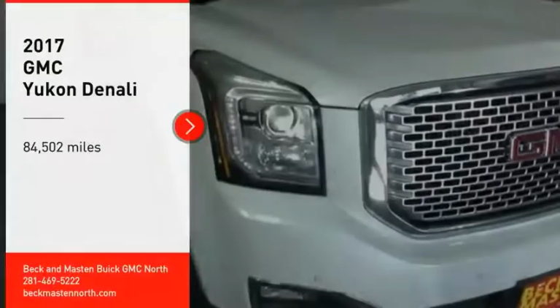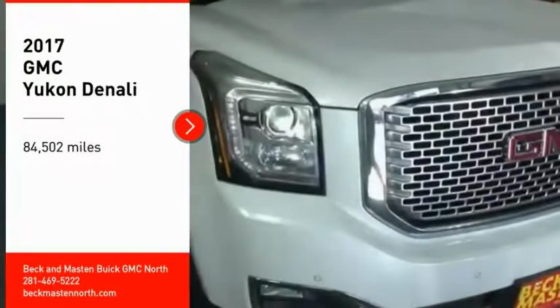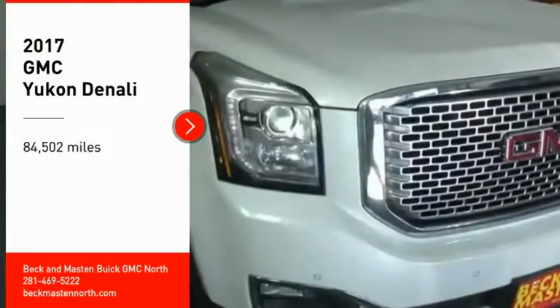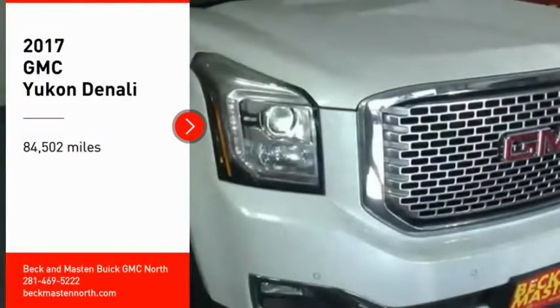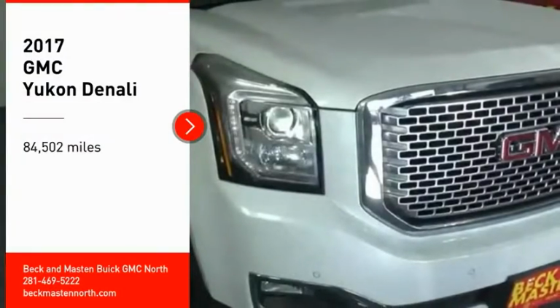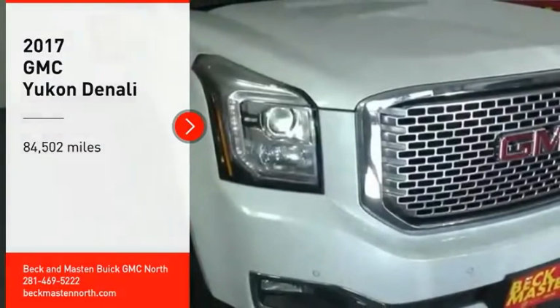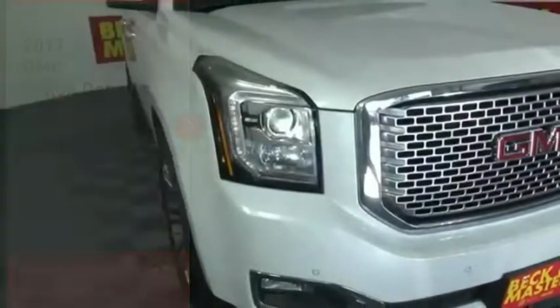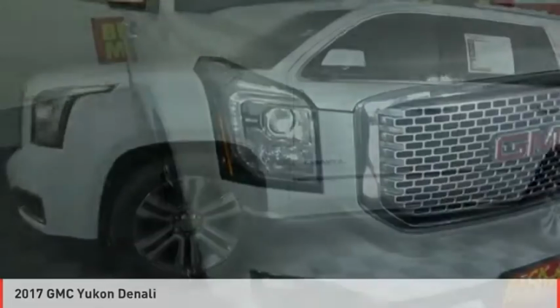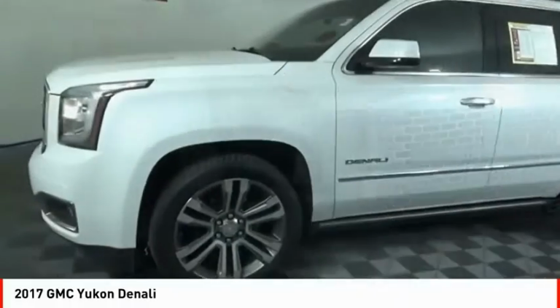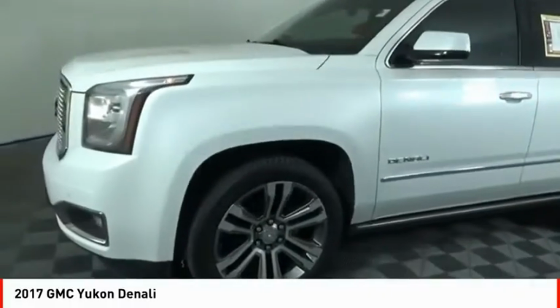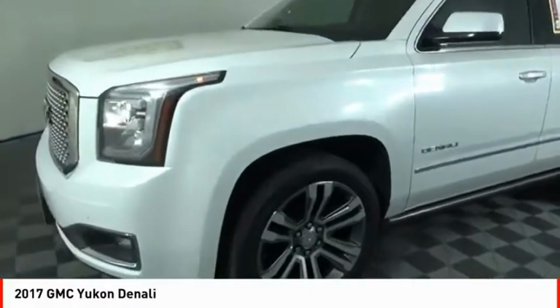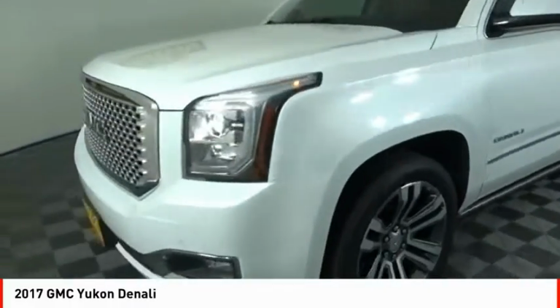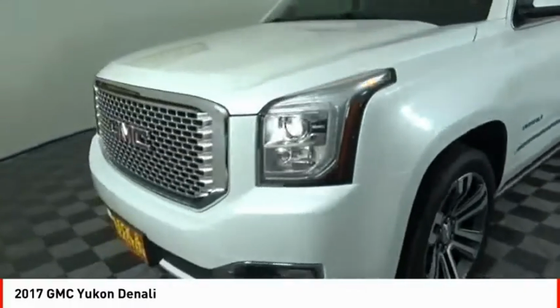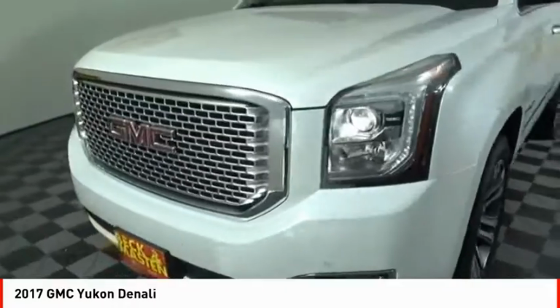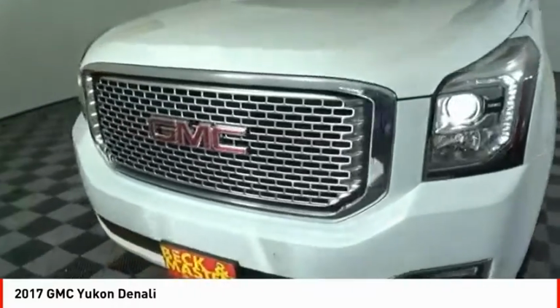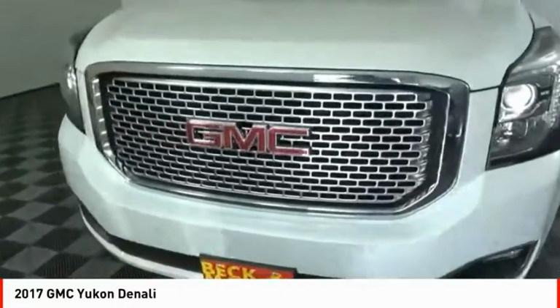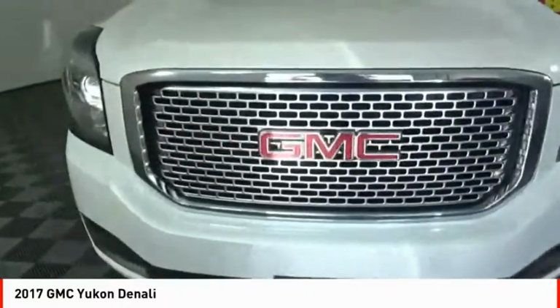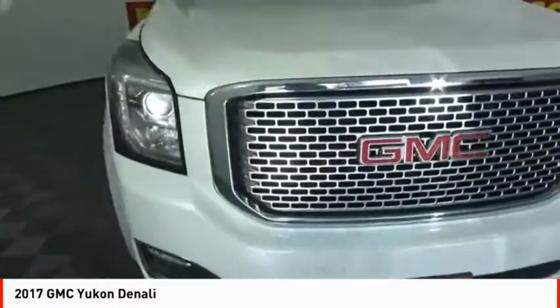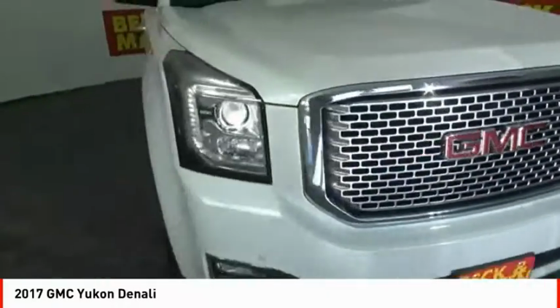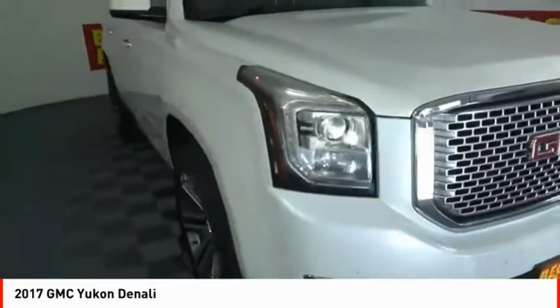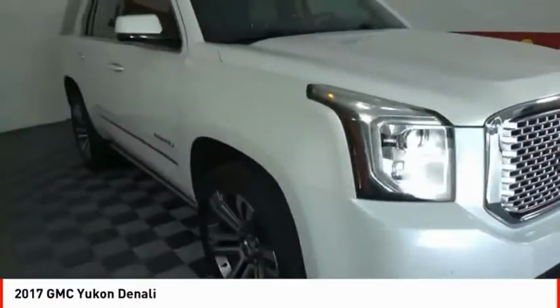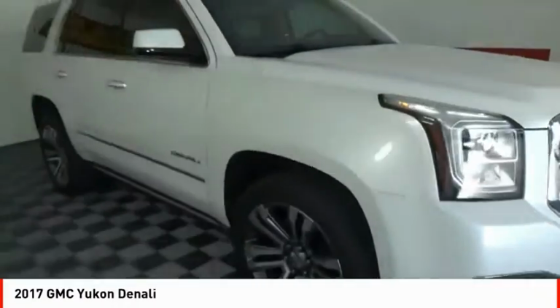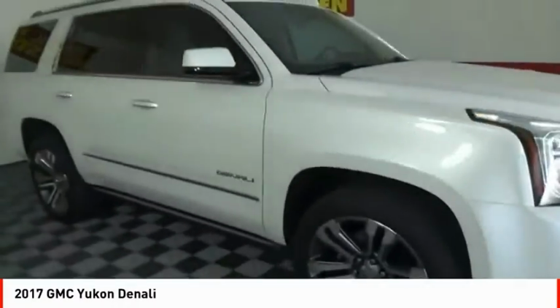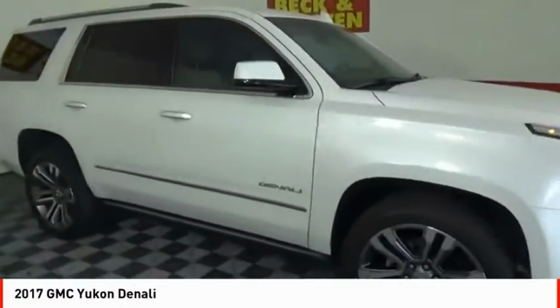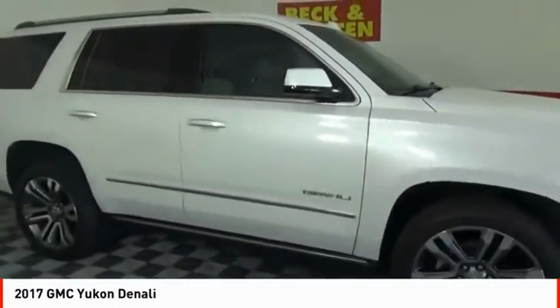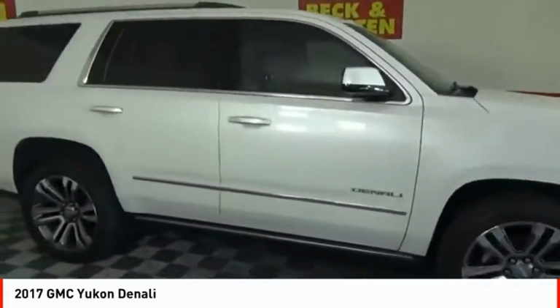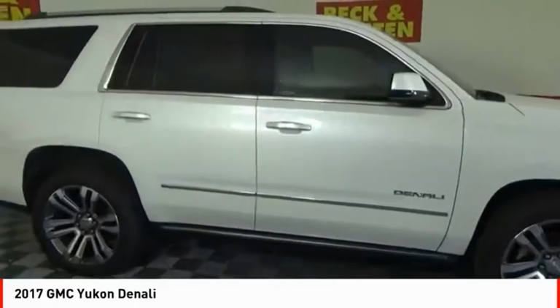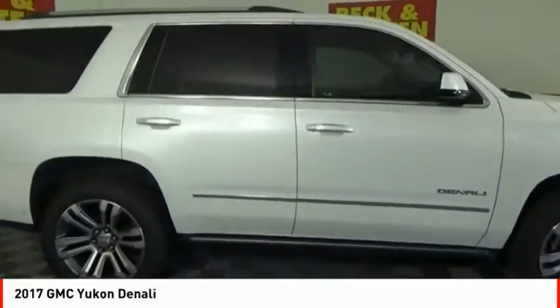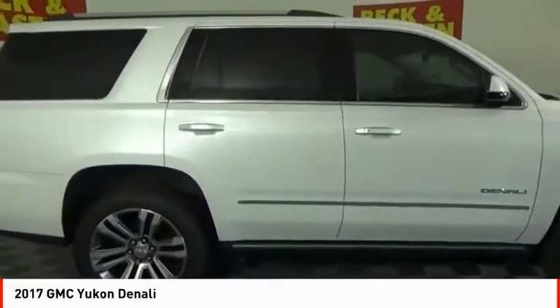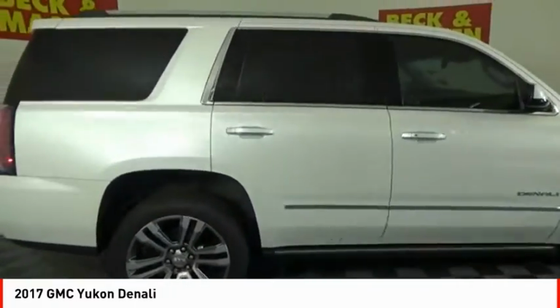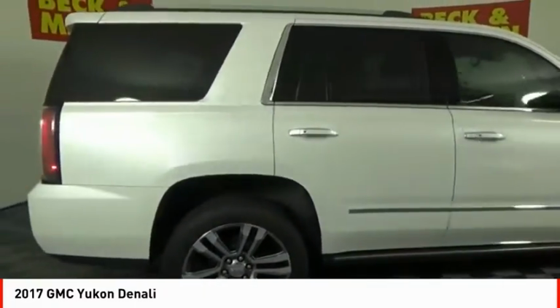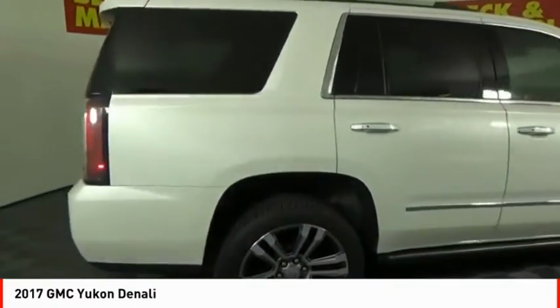We are pleased to show you the 2017 Yukon. Peace of mind comes standard with GMC's 100,000 mile 5-year powertrain warranty and Yukon's 5-star frontal crash test rating.